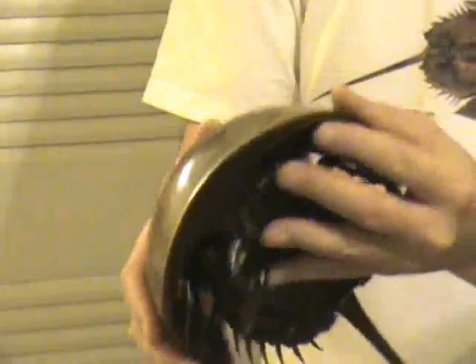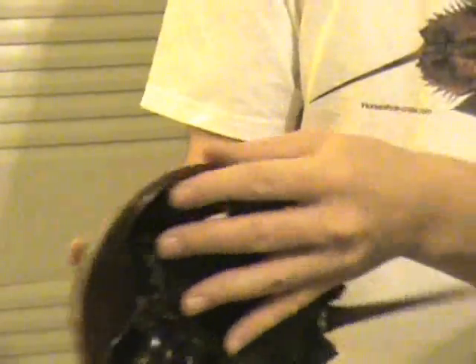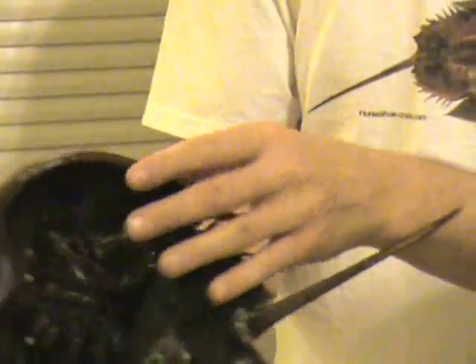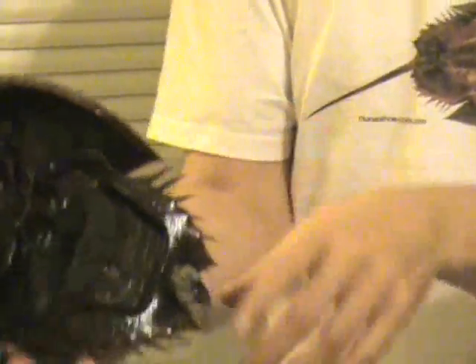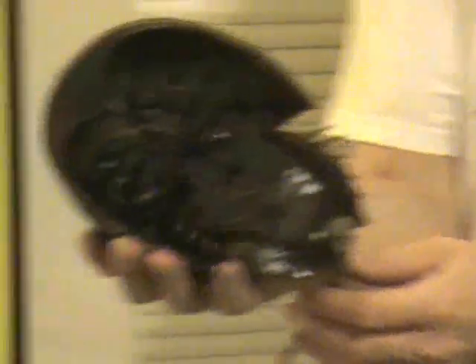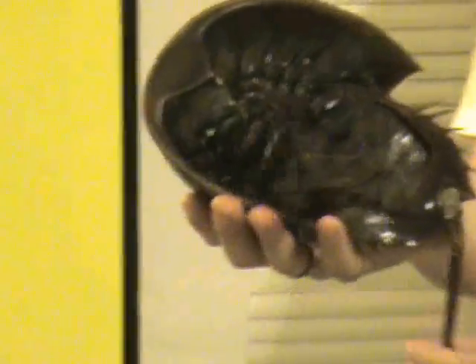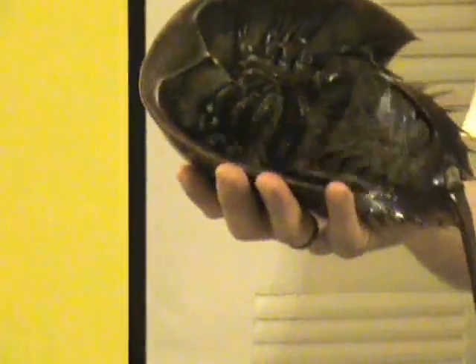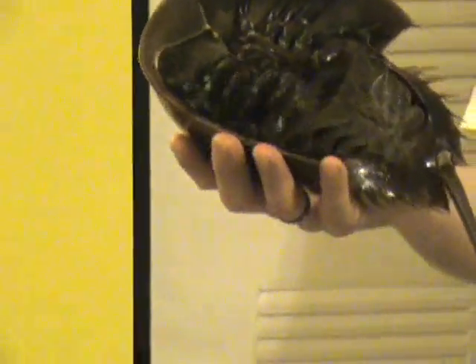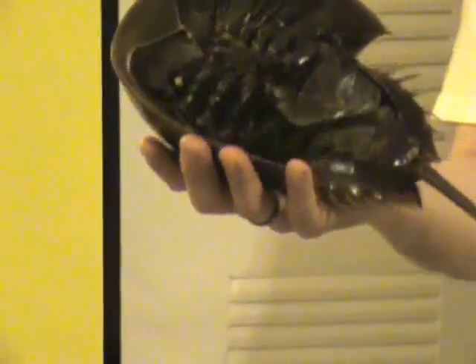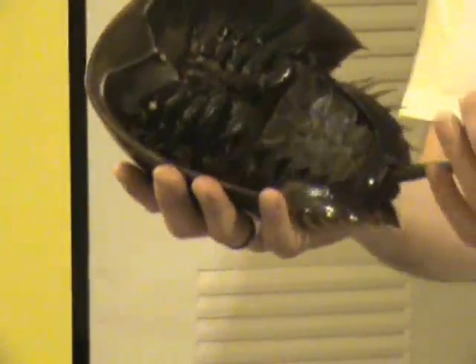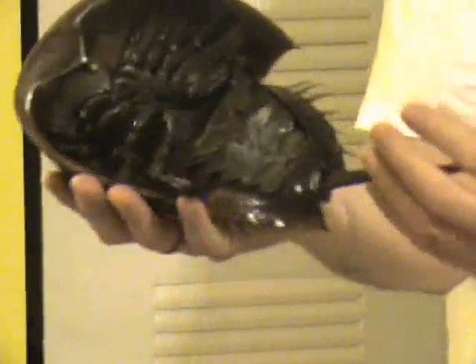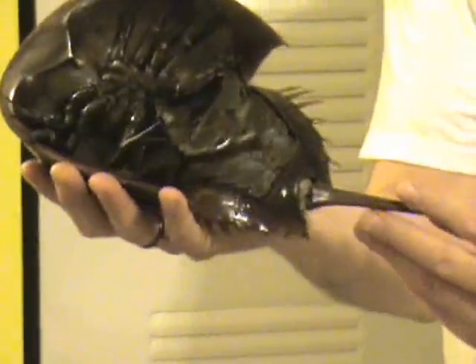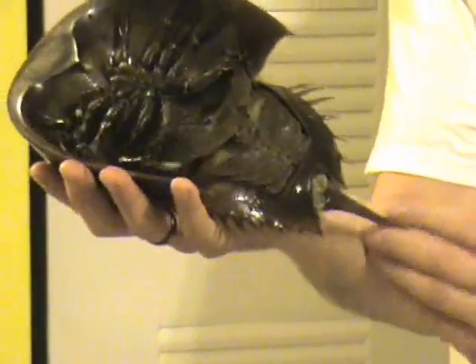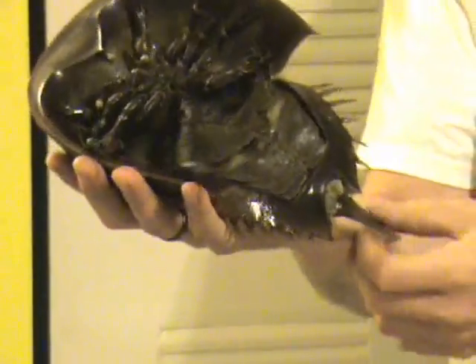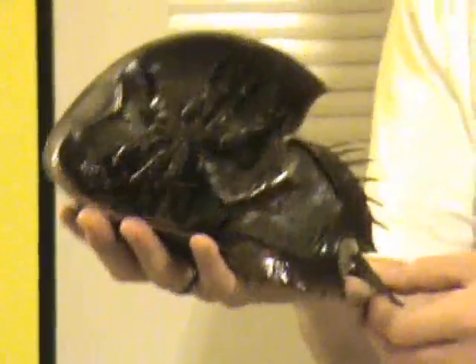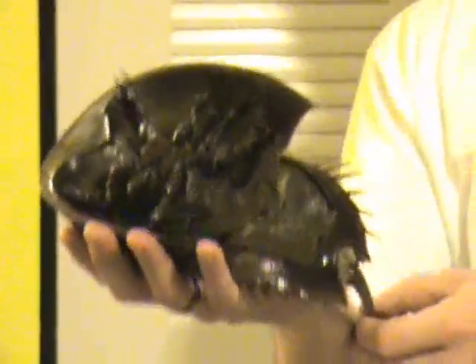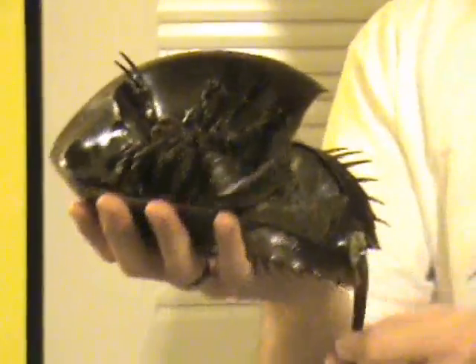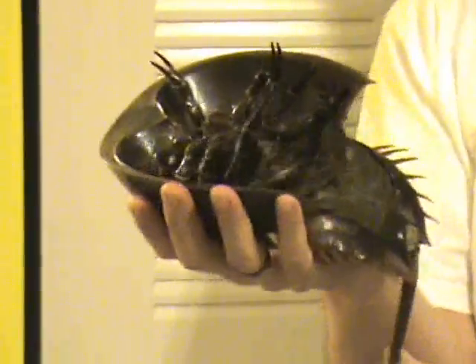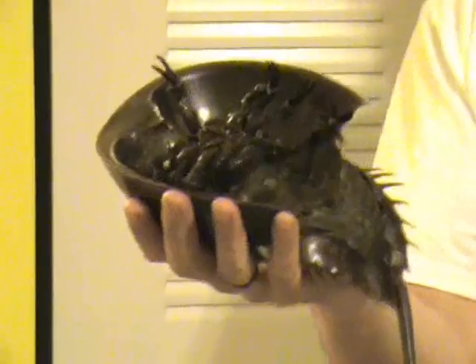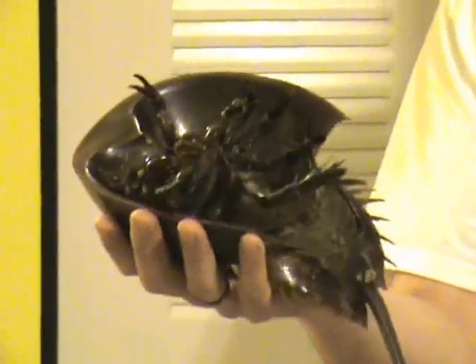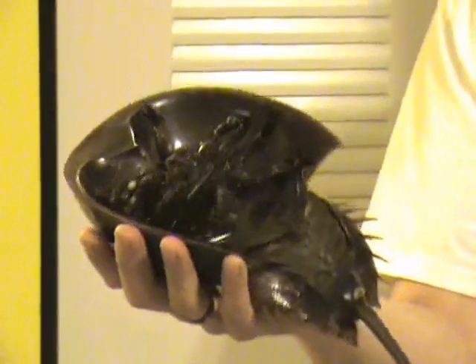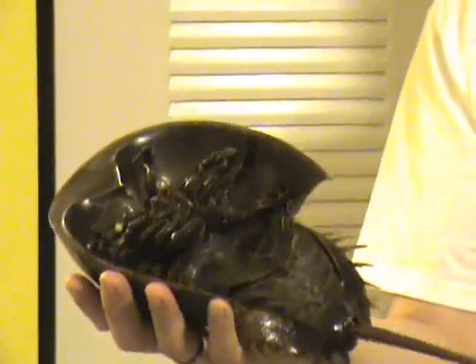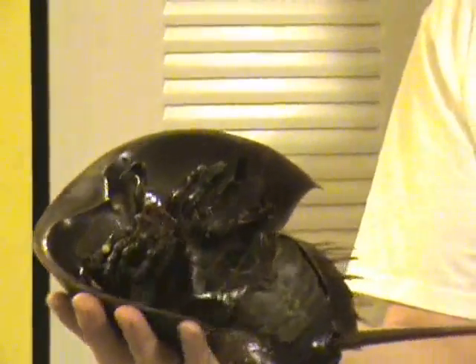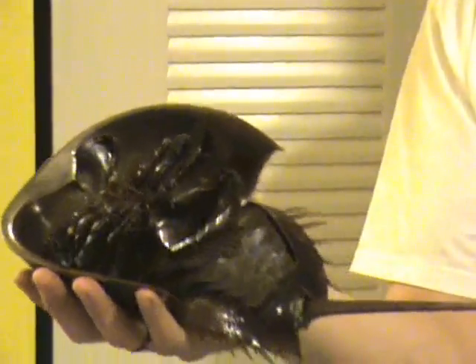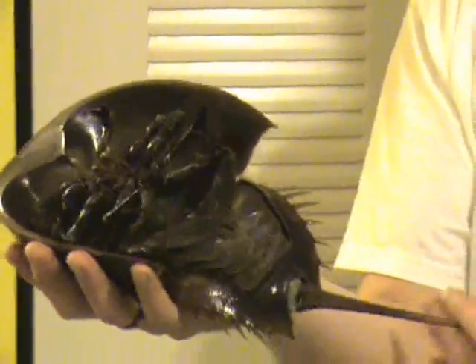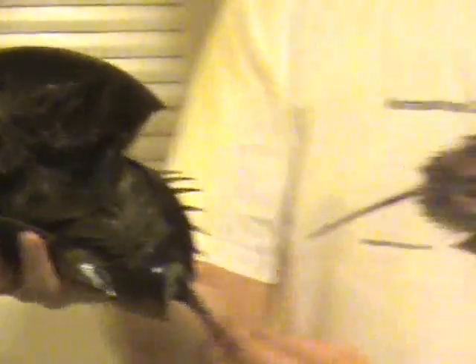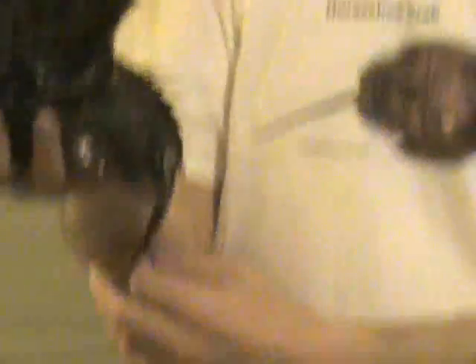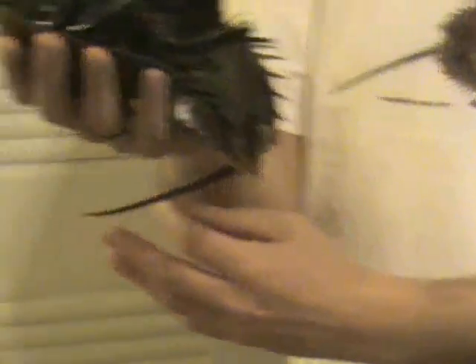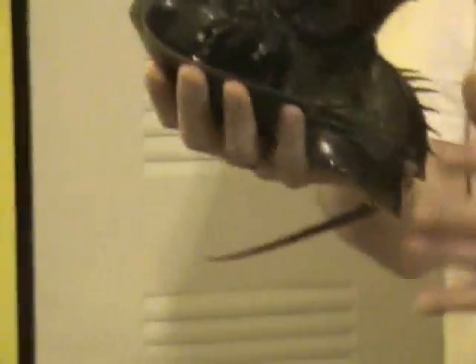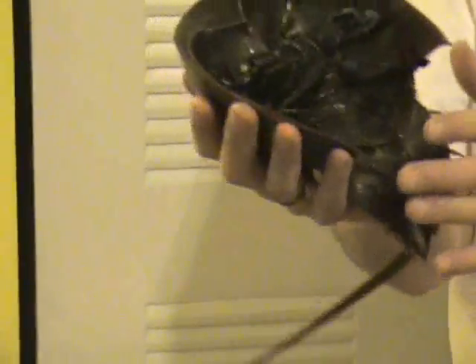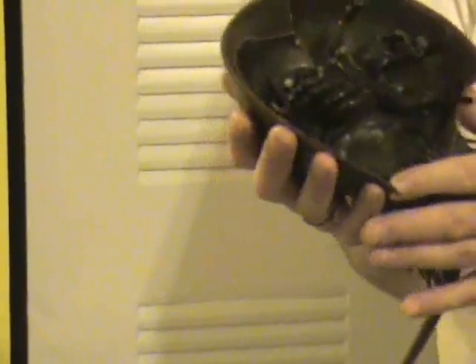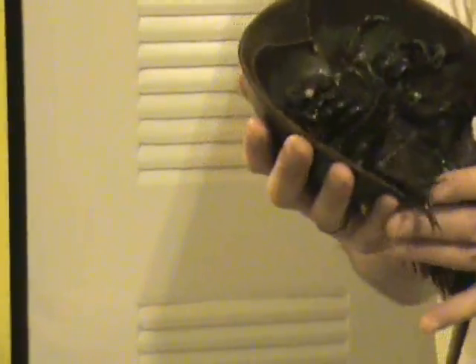This is the Horseshoe Crab tail. The tail is very, very hard and brittle and very sharp at the end, so it's very easy to get poked by it.